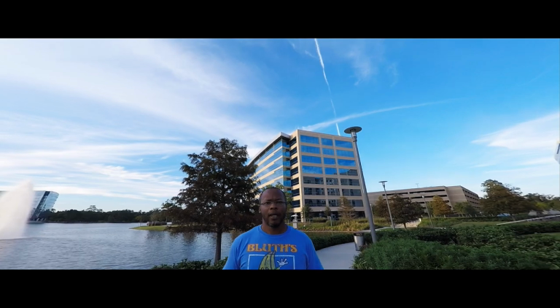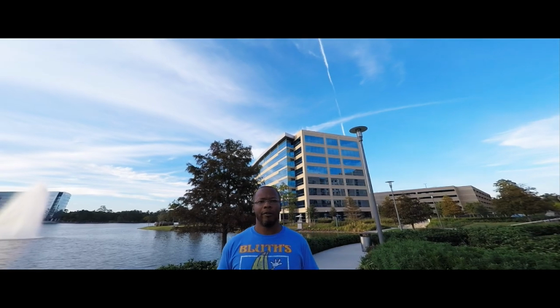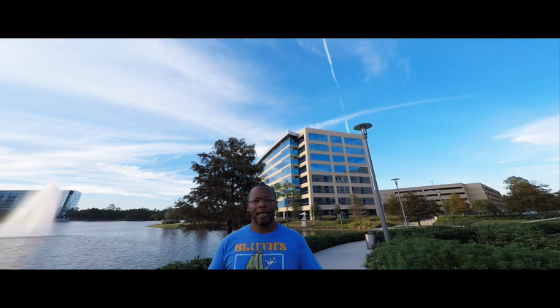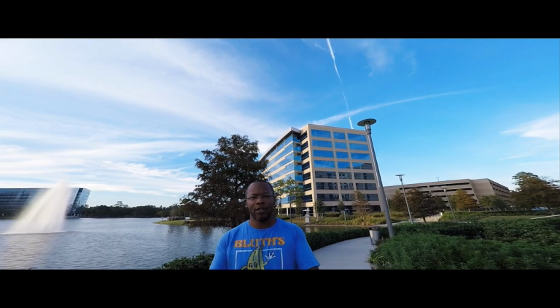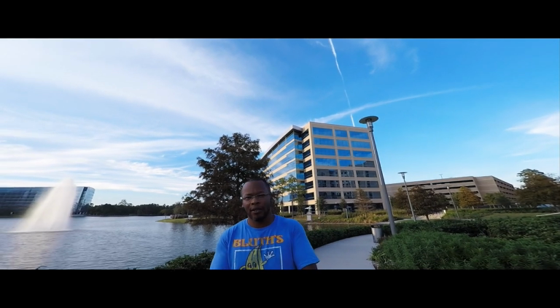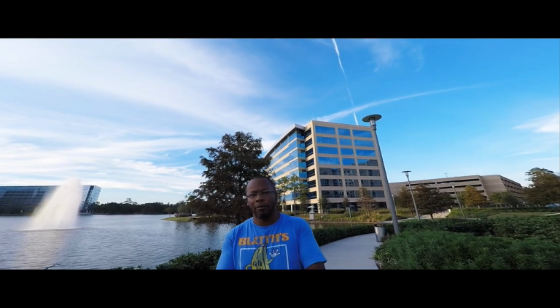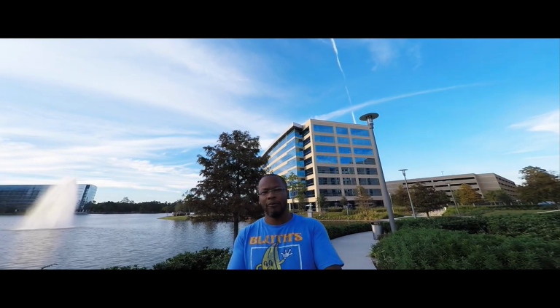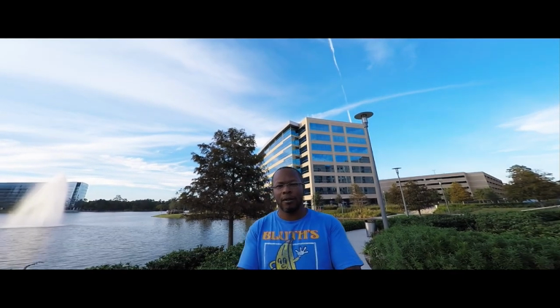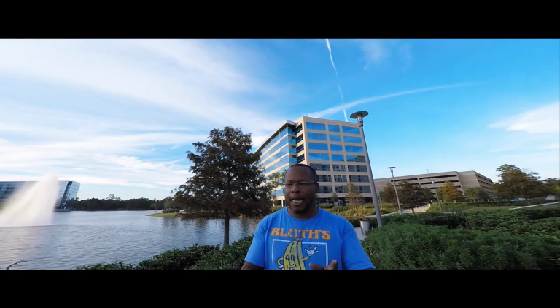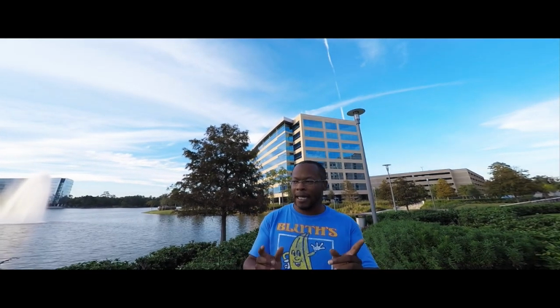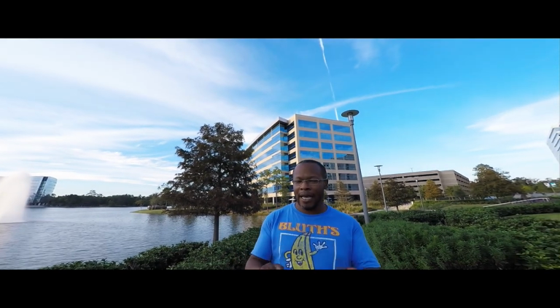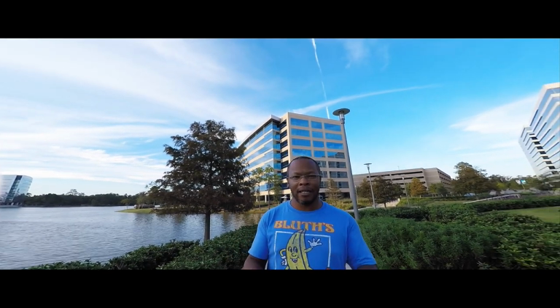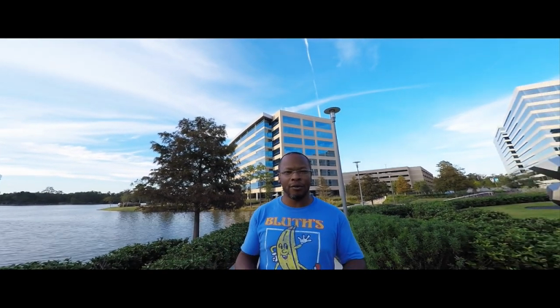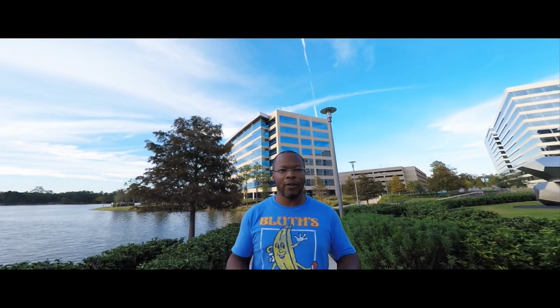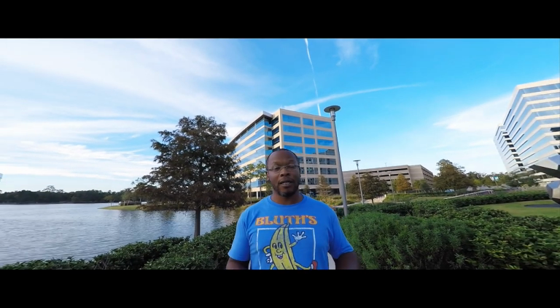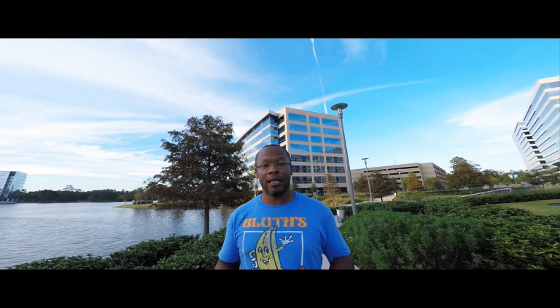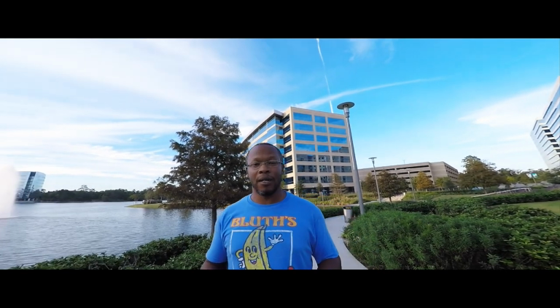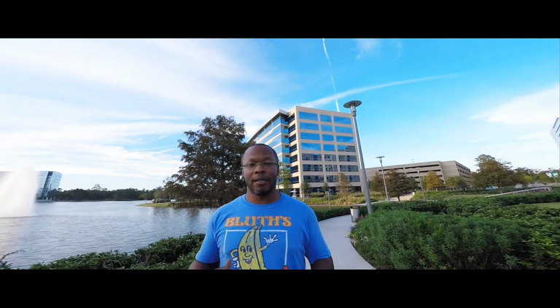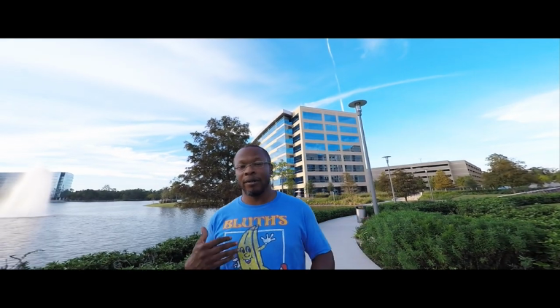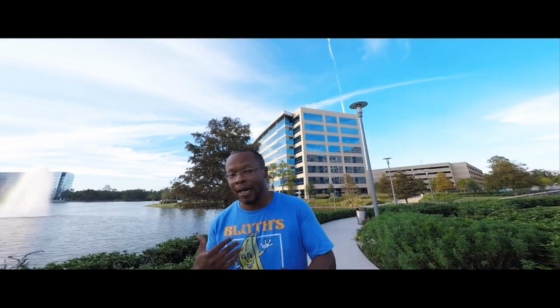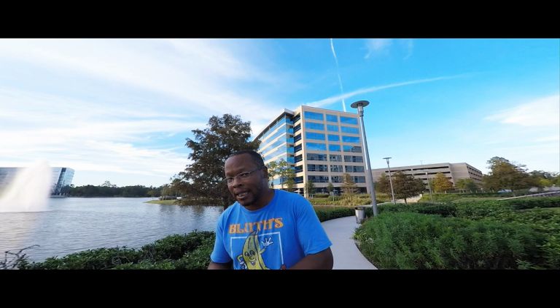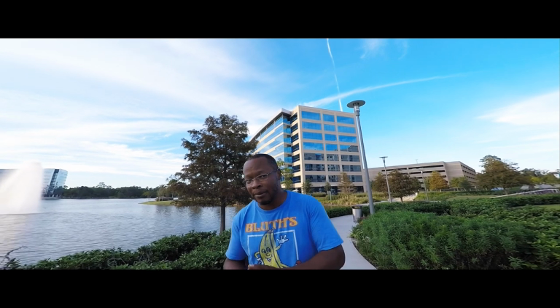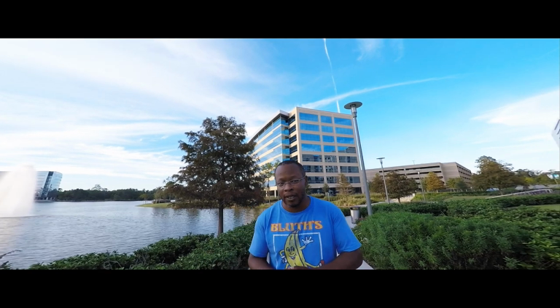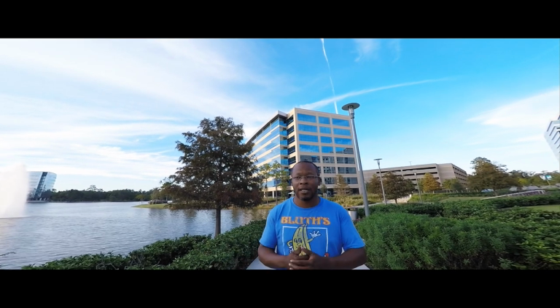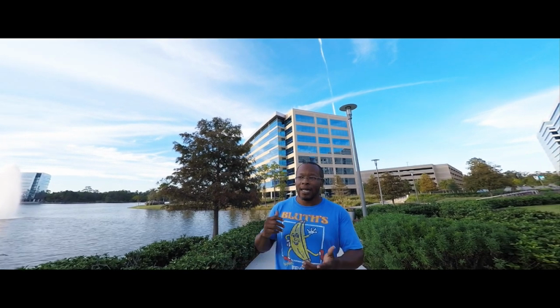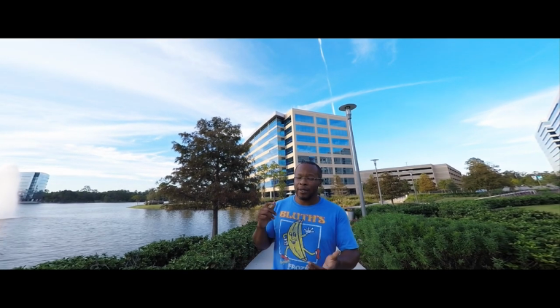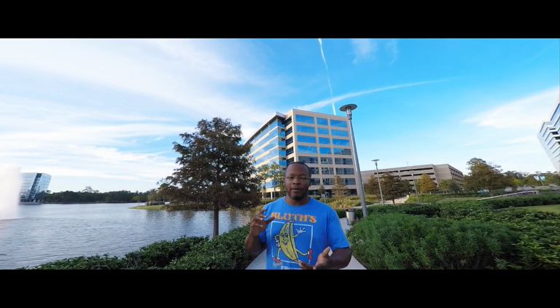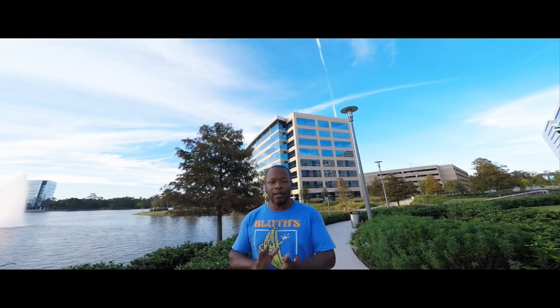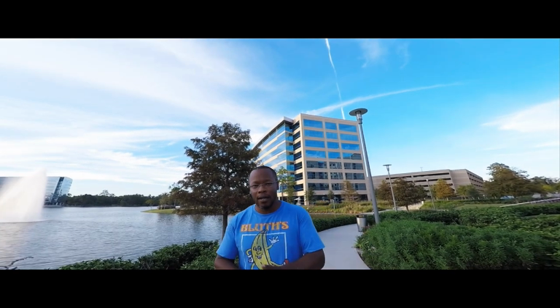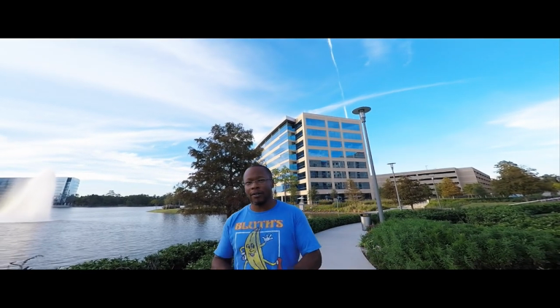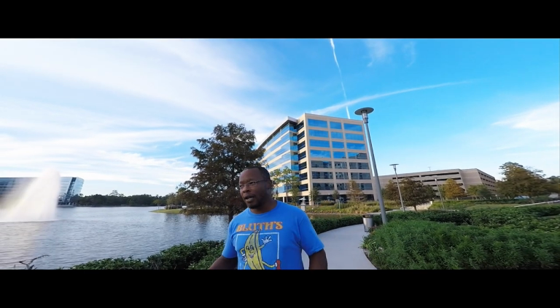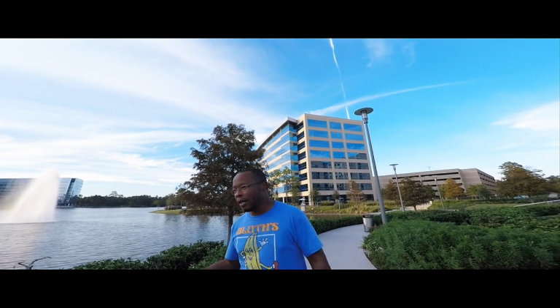Hey everybody, this is Jonathan from Enigma Photos. I need to do more videos like this because I've been doing a lot of time-lapse footage. Last weekend I was in Utah and Arizona.